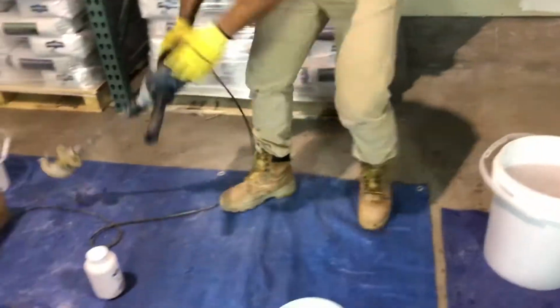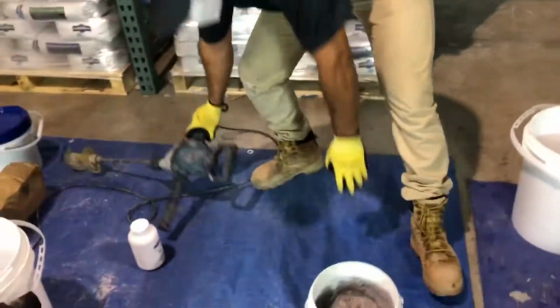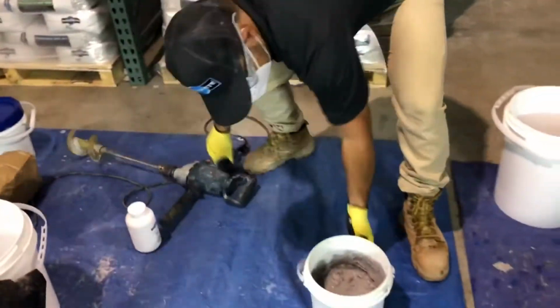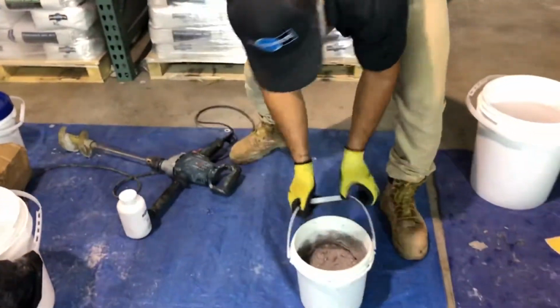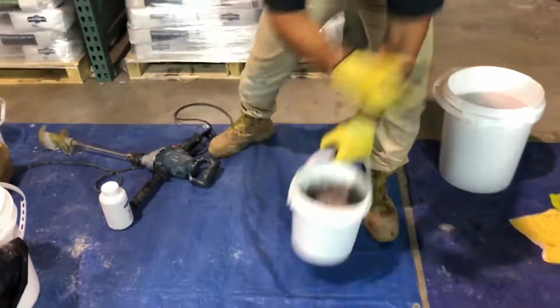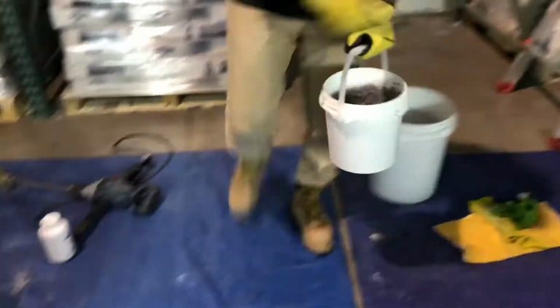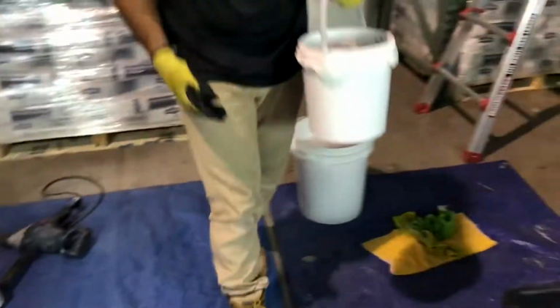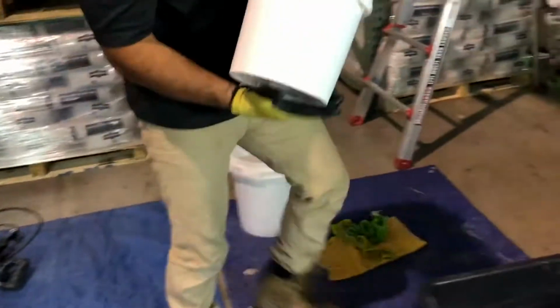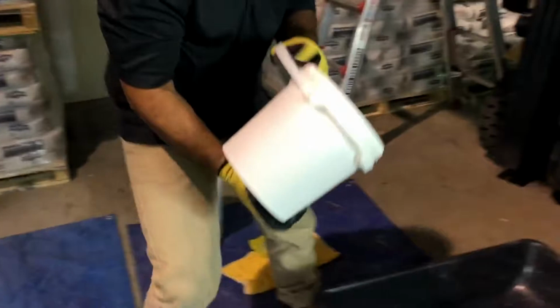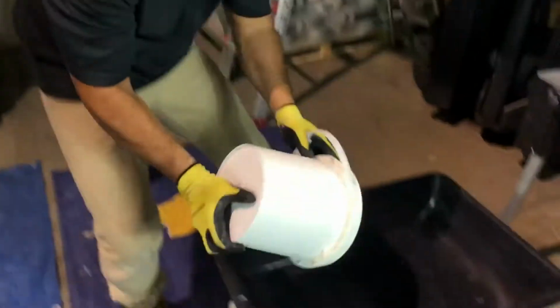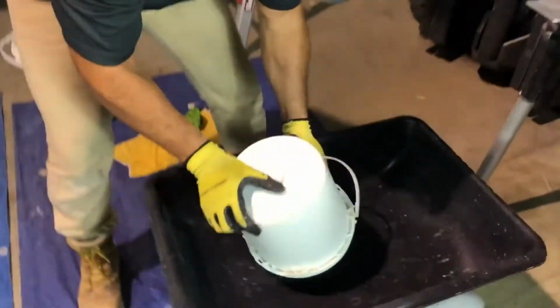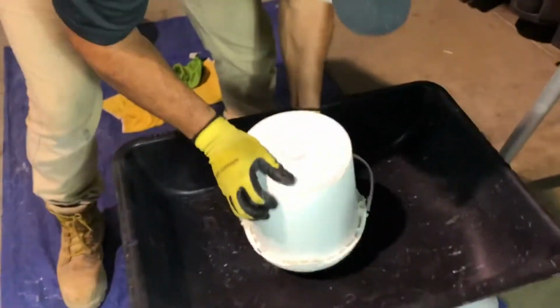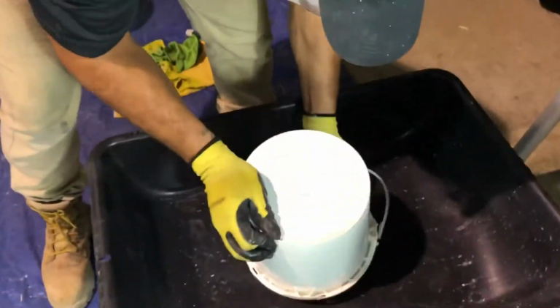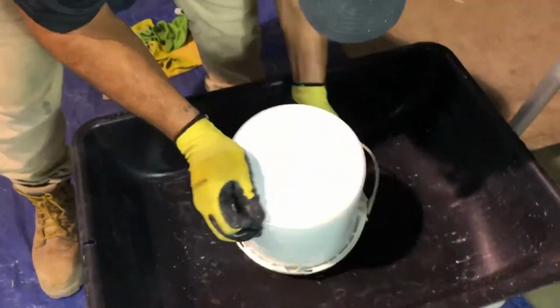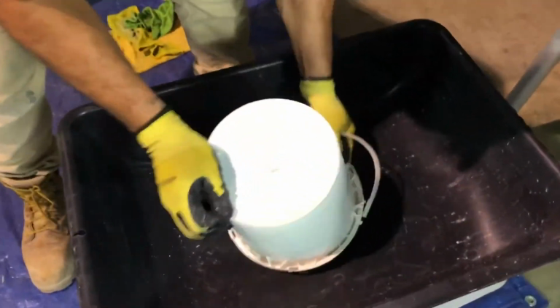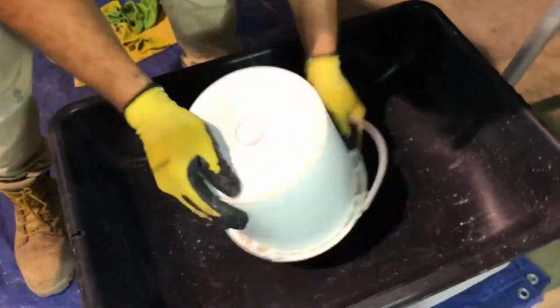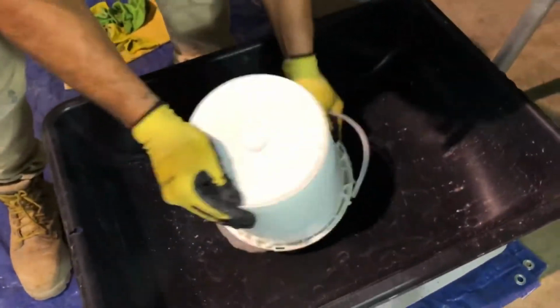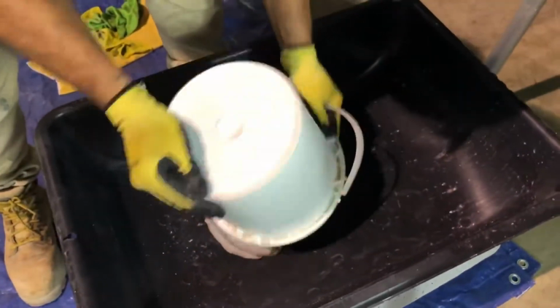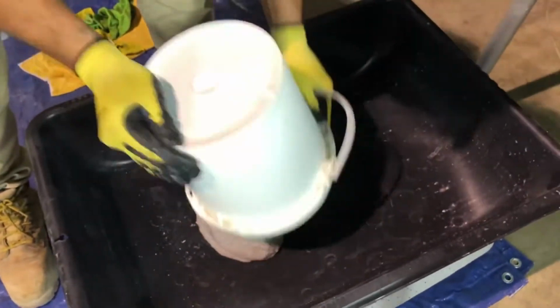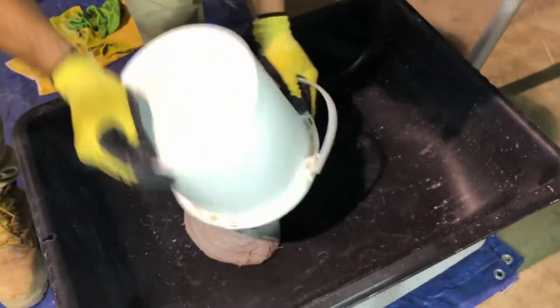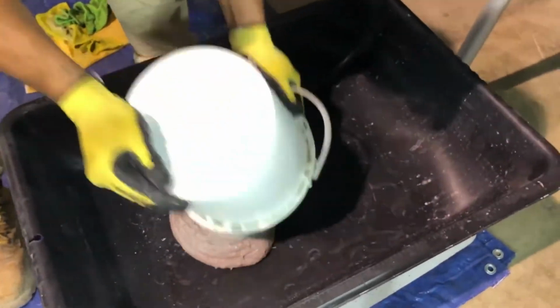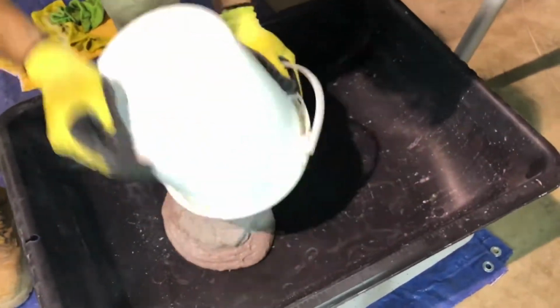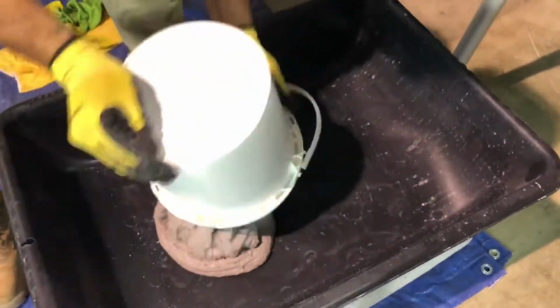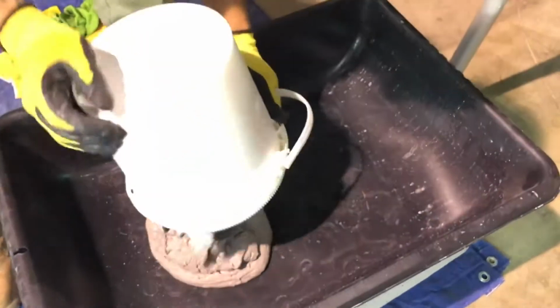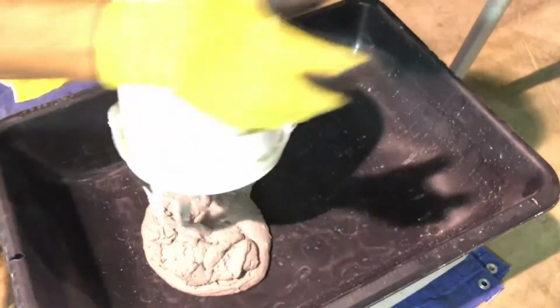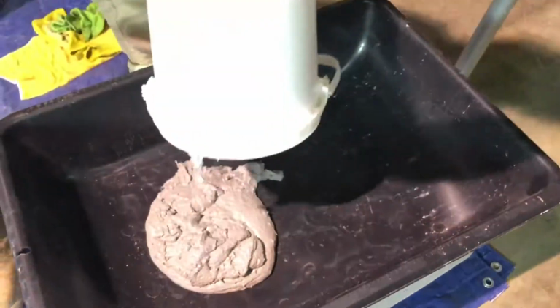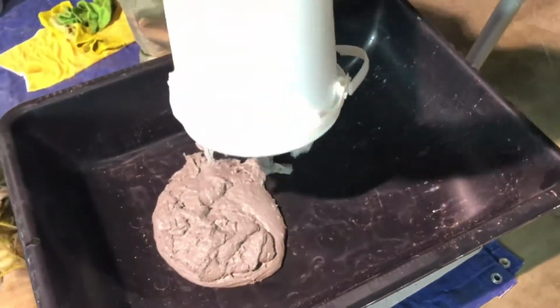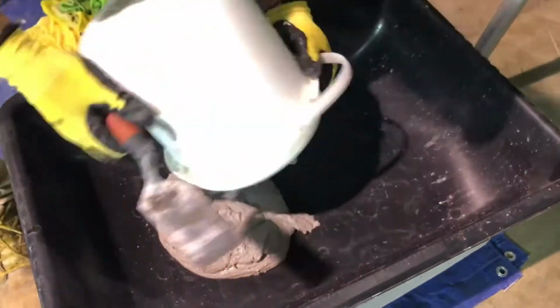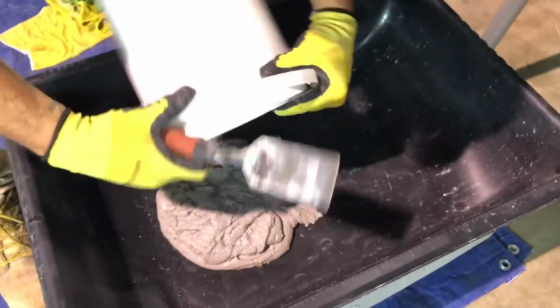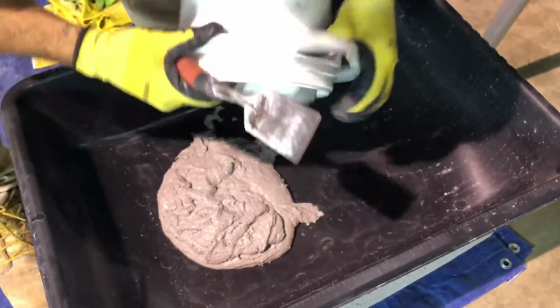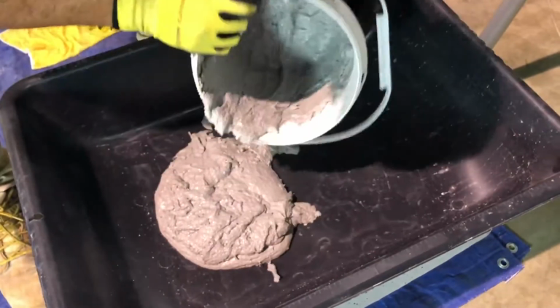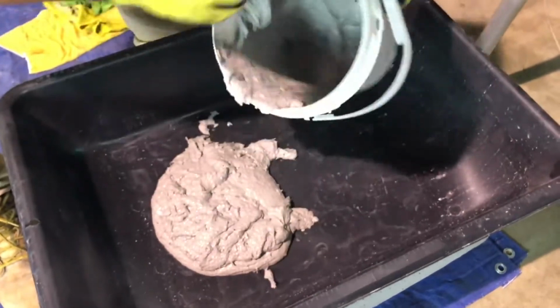To extend the working time, in addition to cooling the activator, spread VO out on a flat surface to reduce the amount of heat buildup while you hand pack and finish.